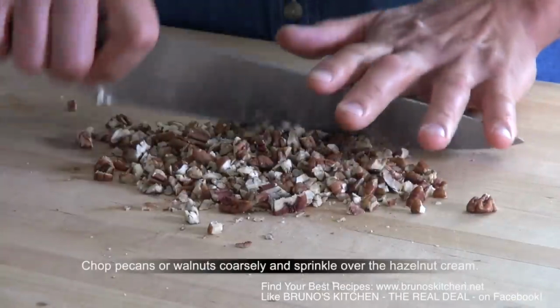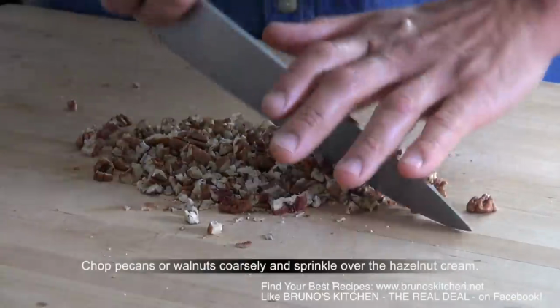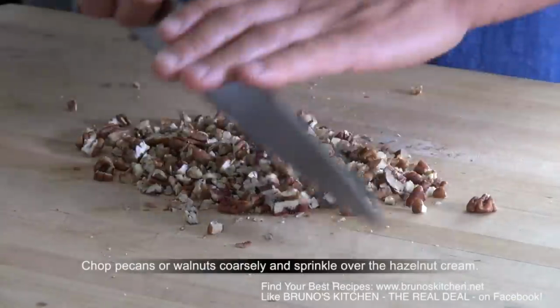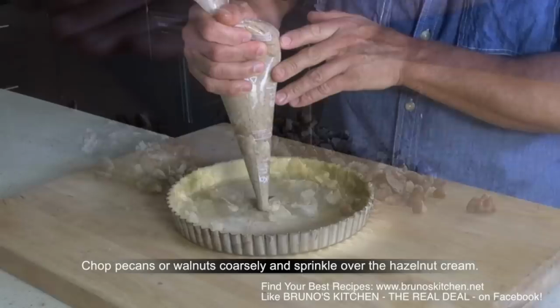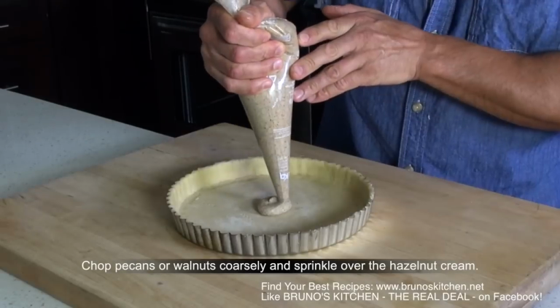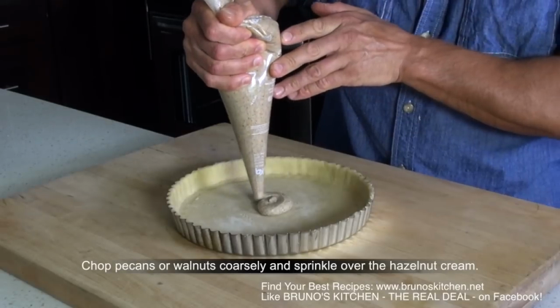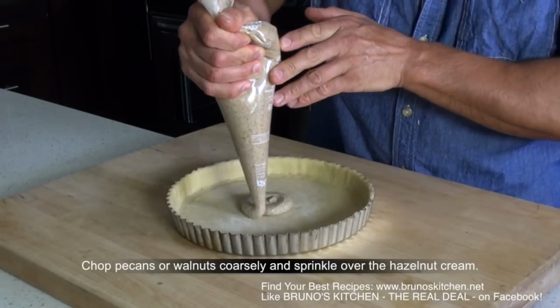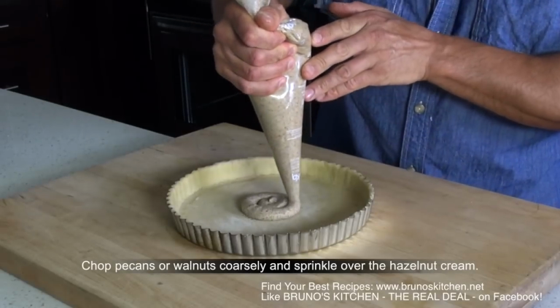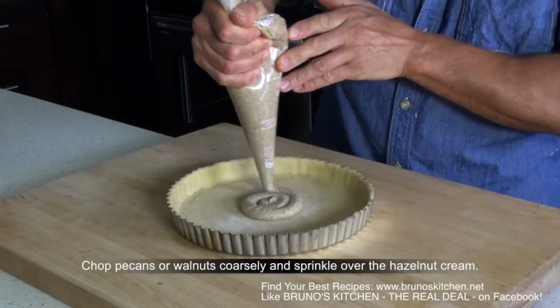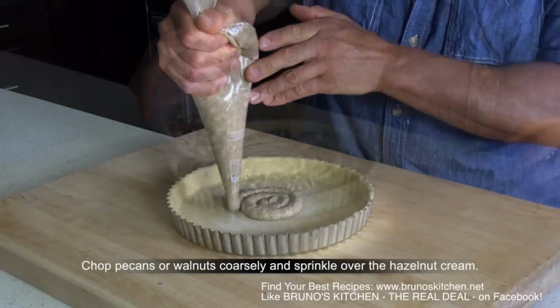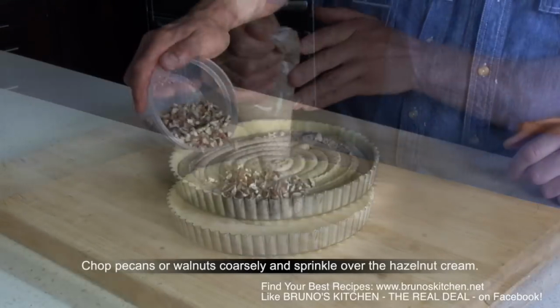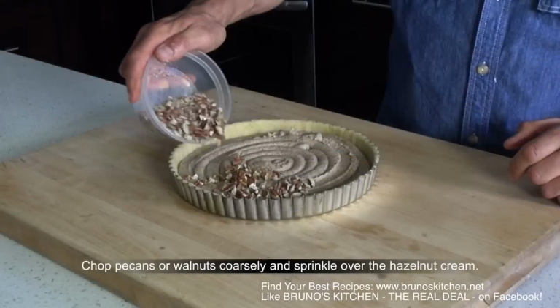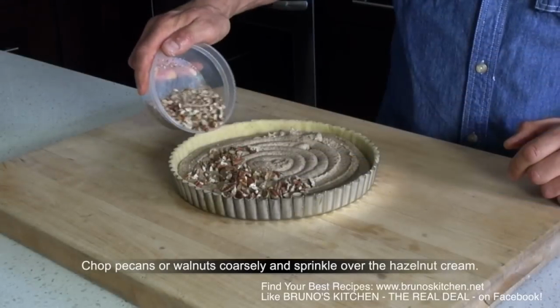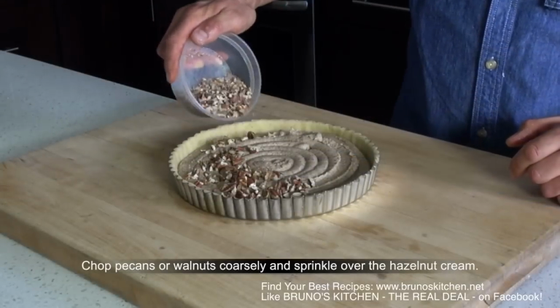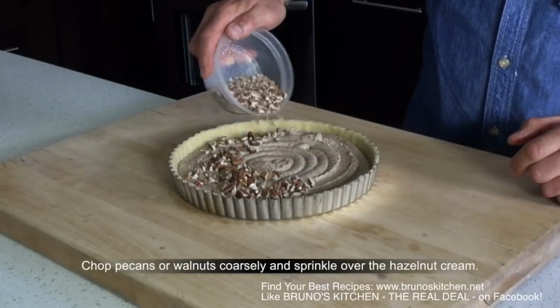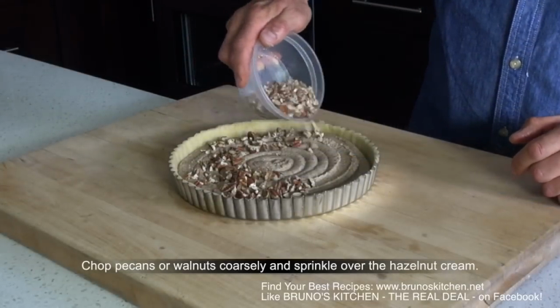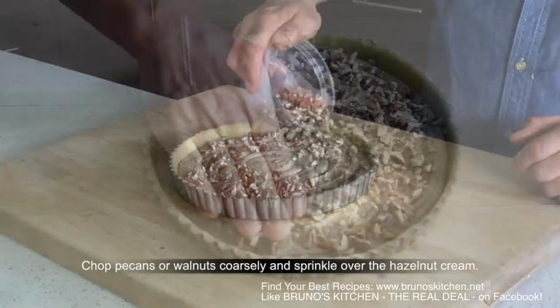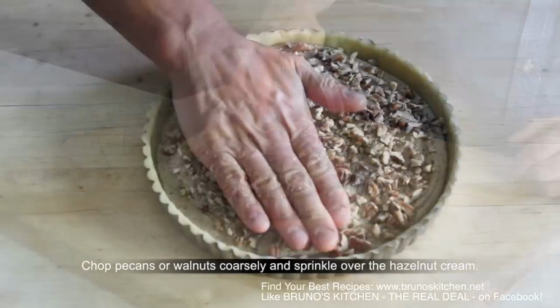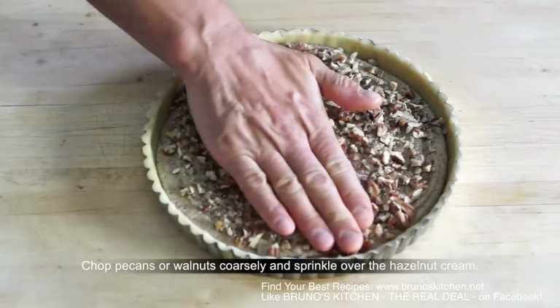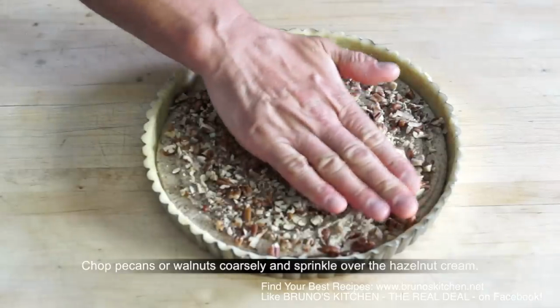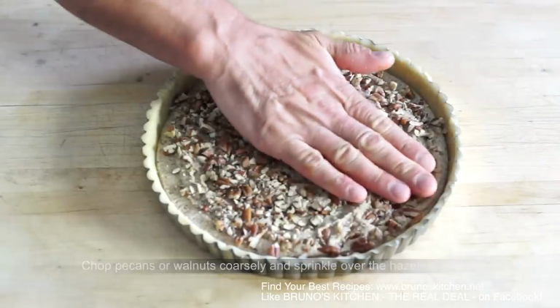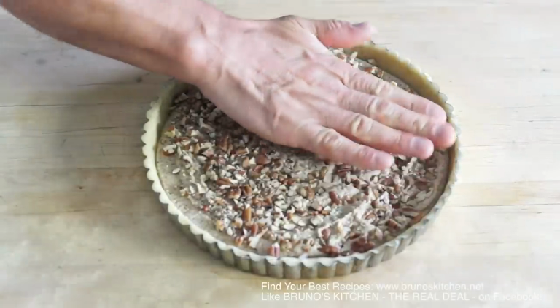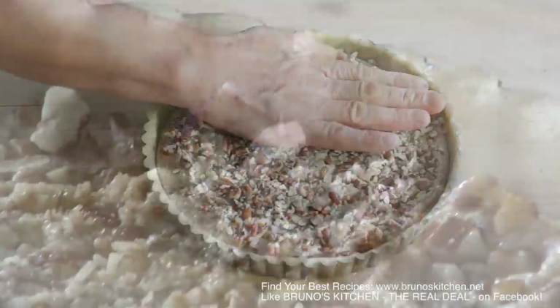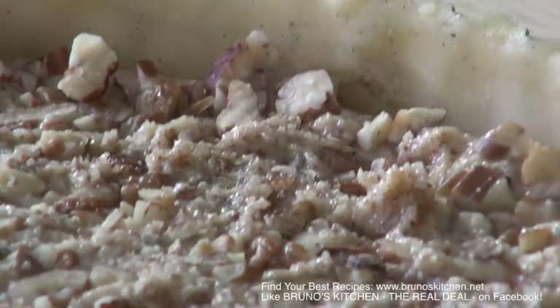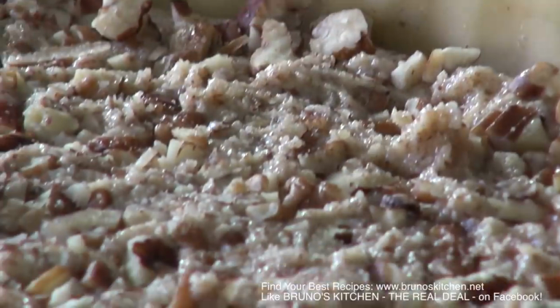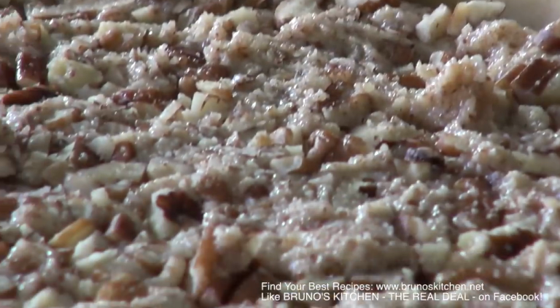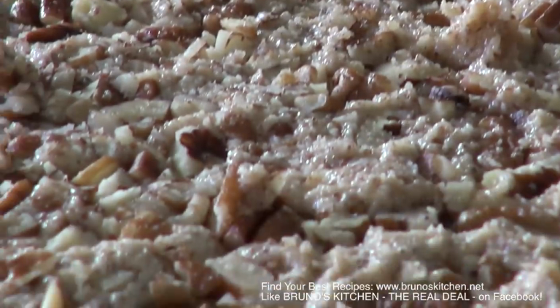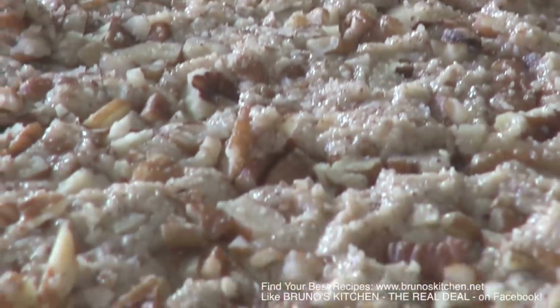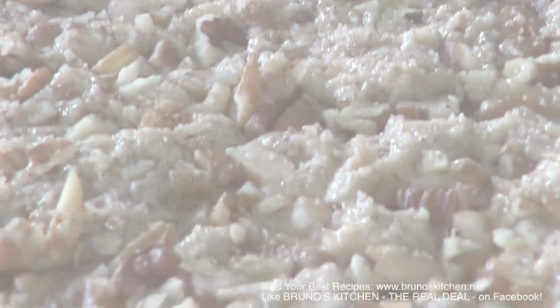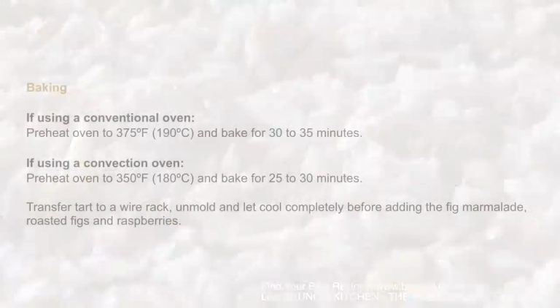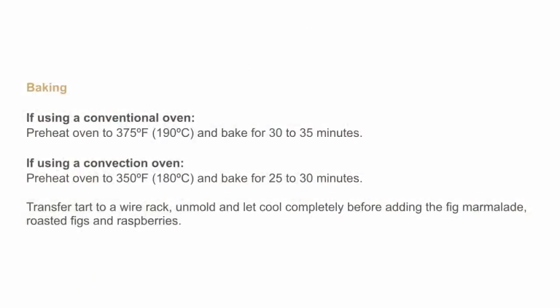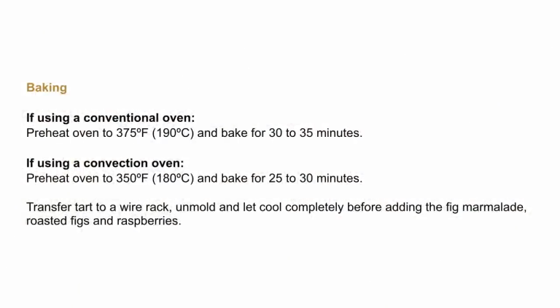Meanwhile, chop pecans or walnuts coarsely. Add the filling and sprinkle nuts over the hazelnut cream, and bake for about 35 minutes.